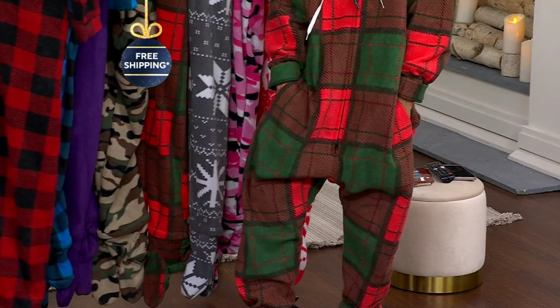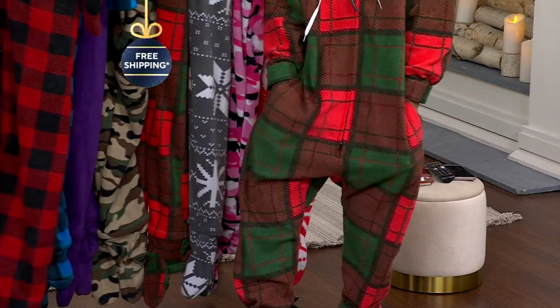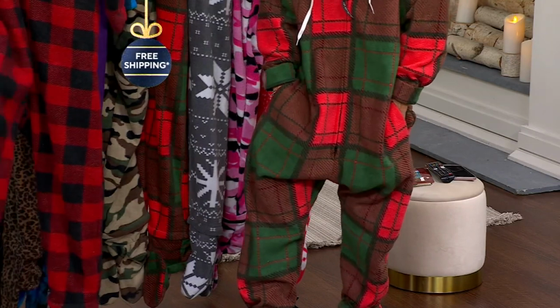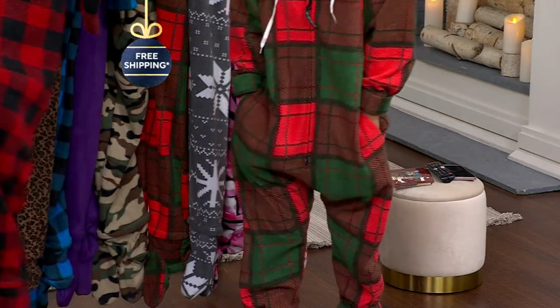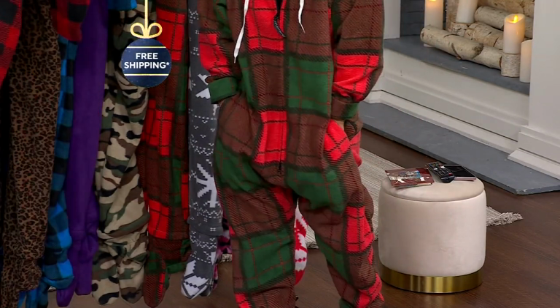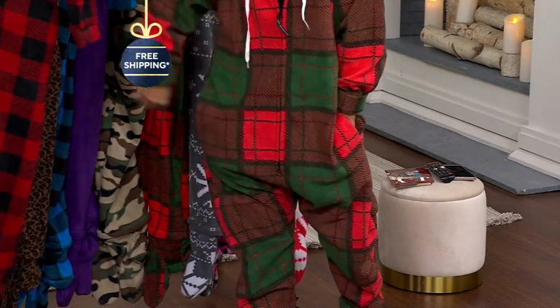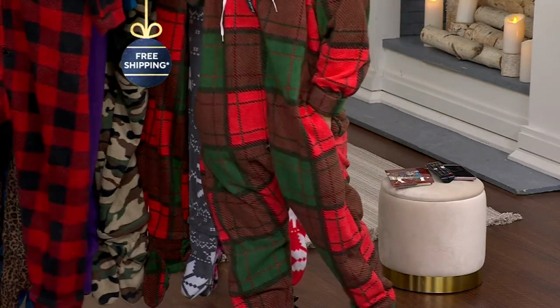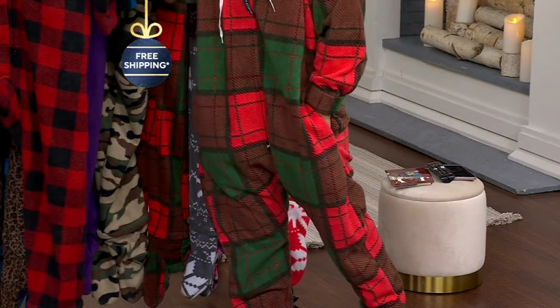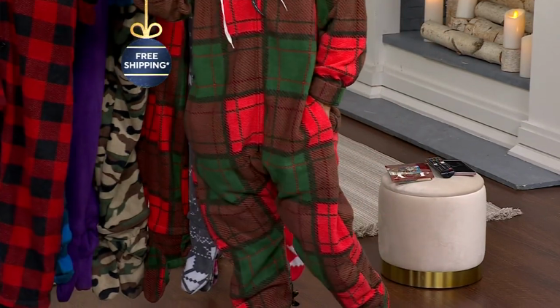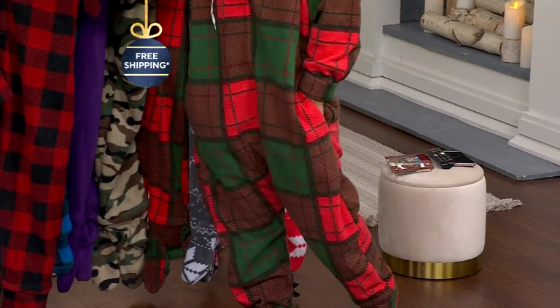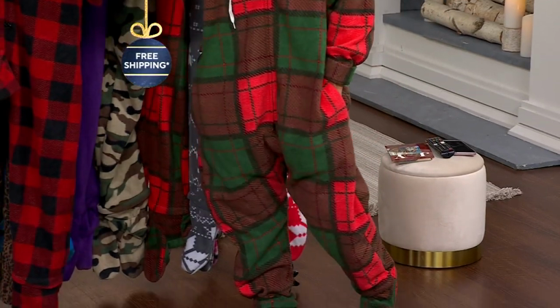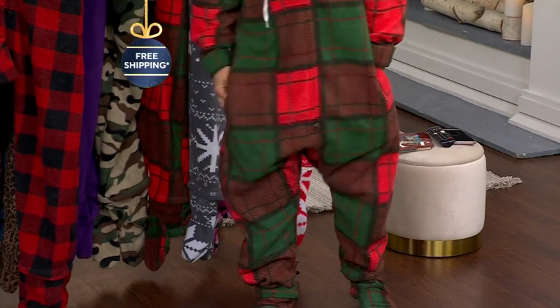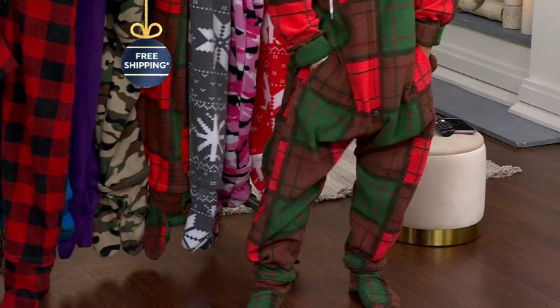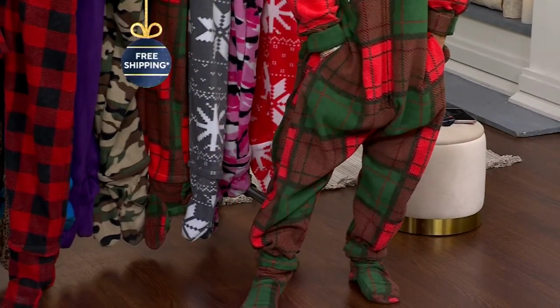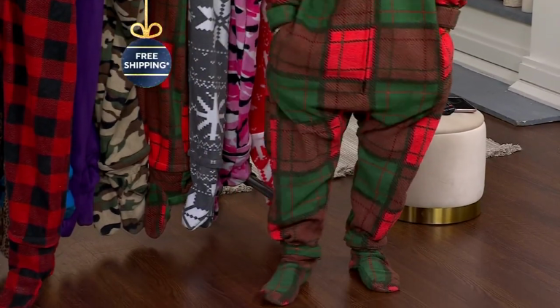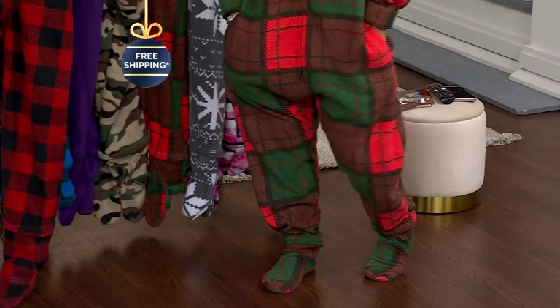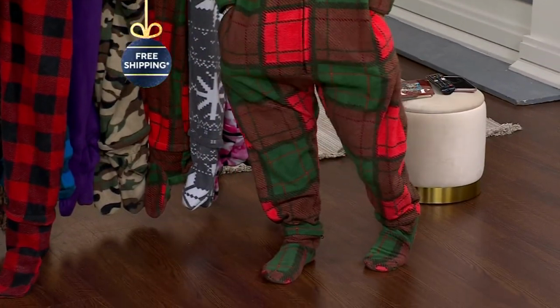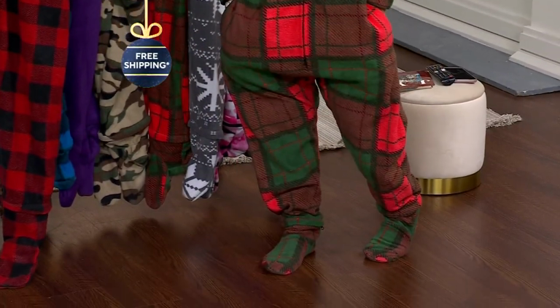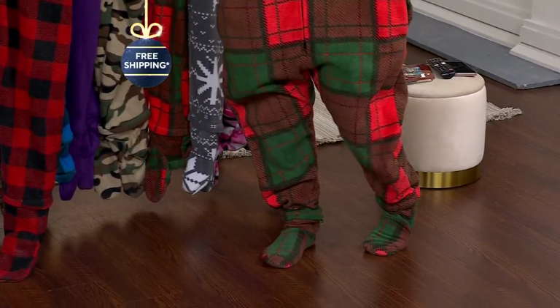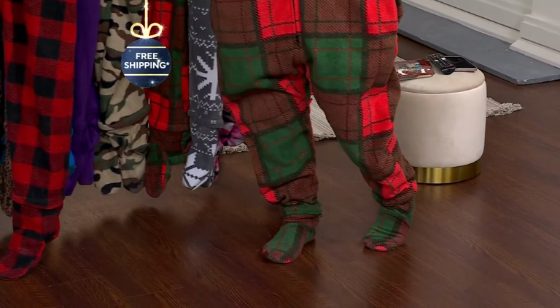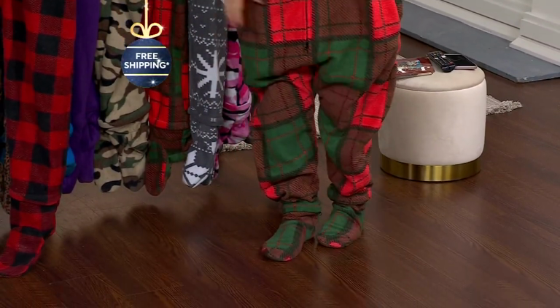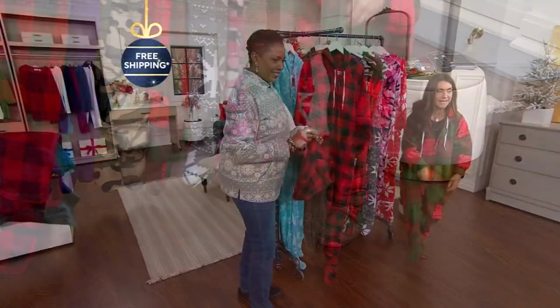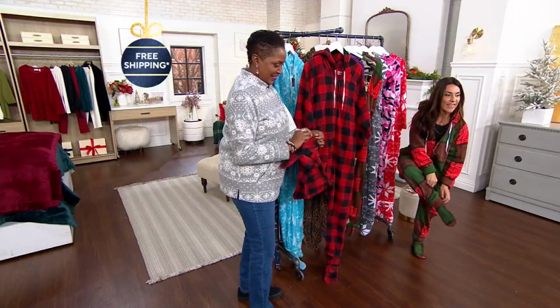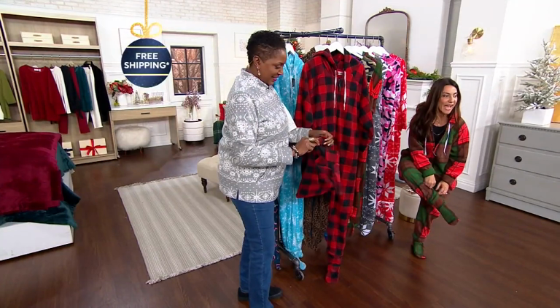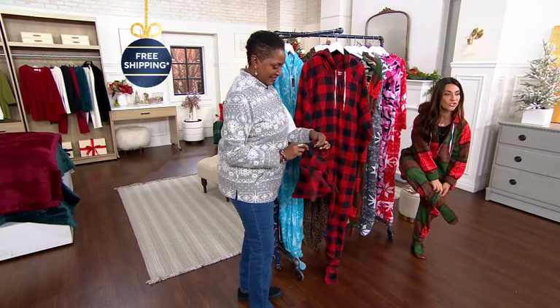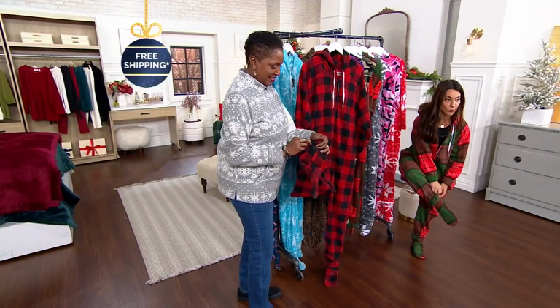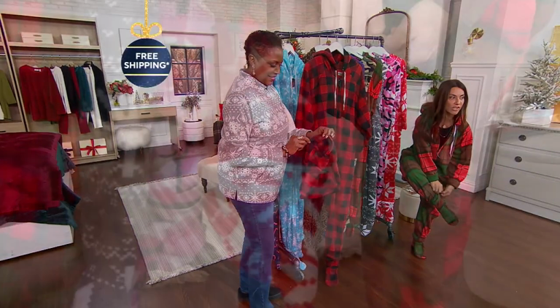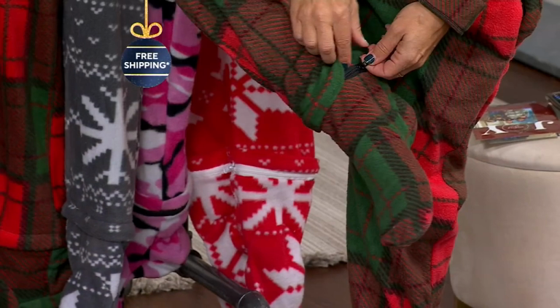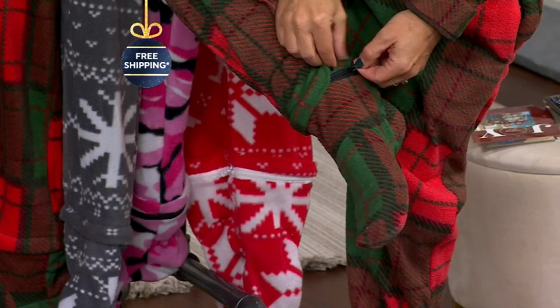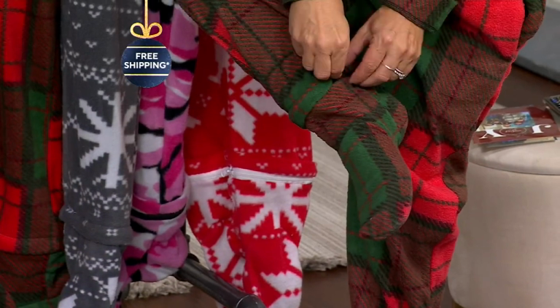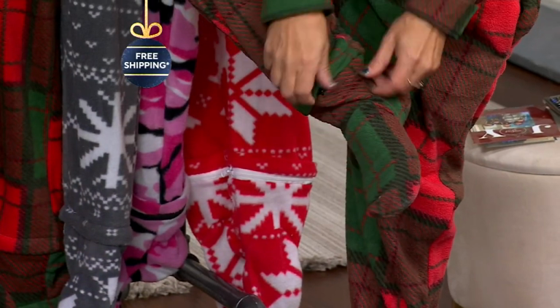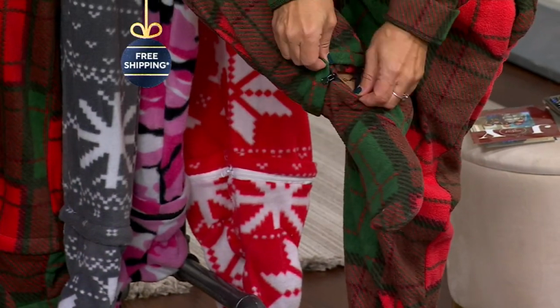The inventors like to say the pockets will hold a six-pack — of whatever you want. I like to say it holds a cell phone, remote control, and your favorite snack. You never have to get out of it. And what's super cool are the removable feet.